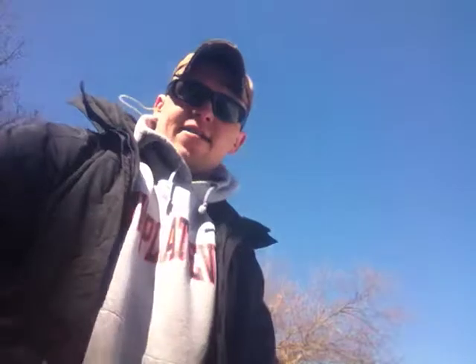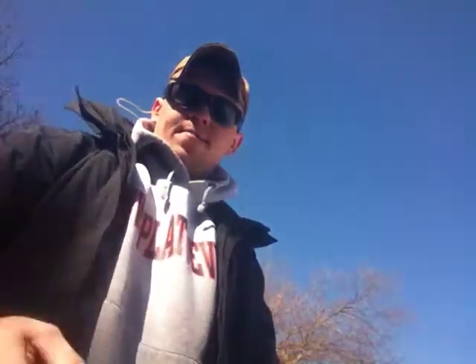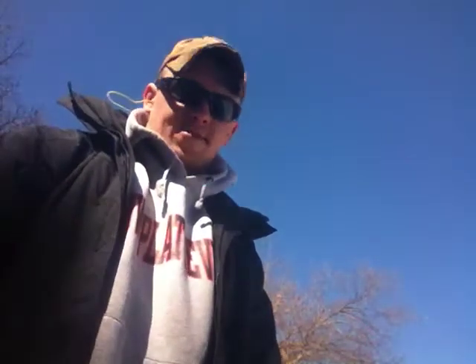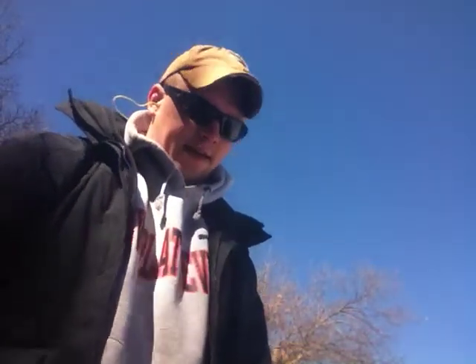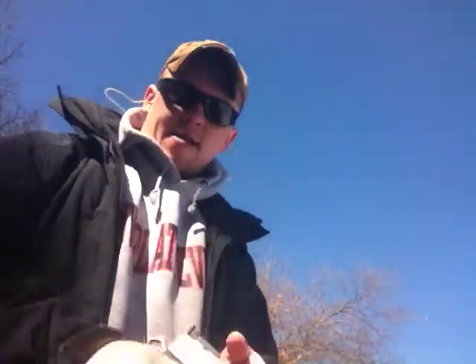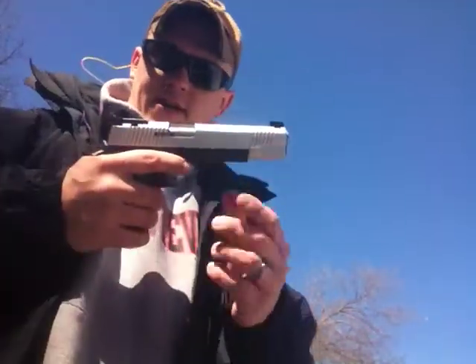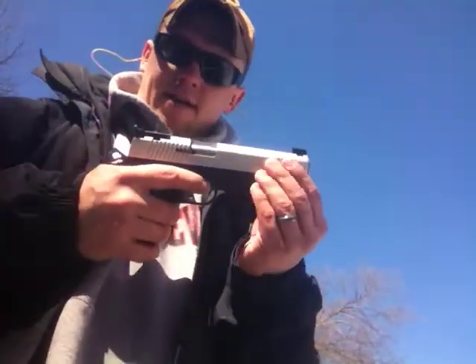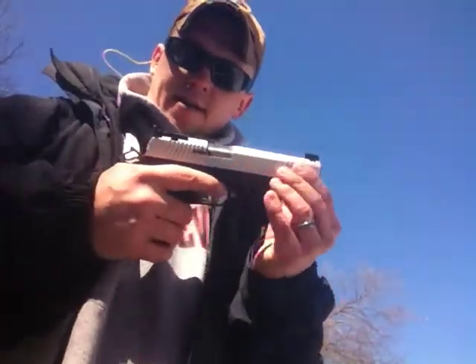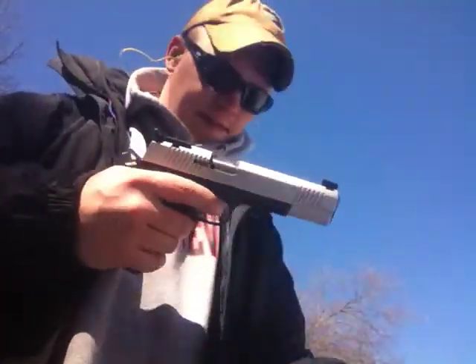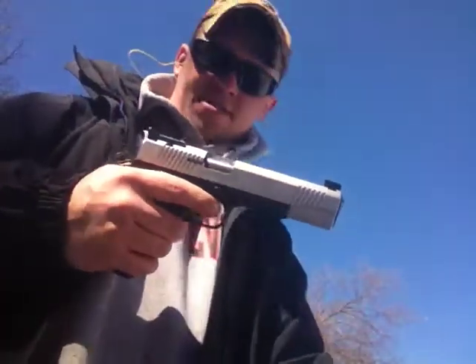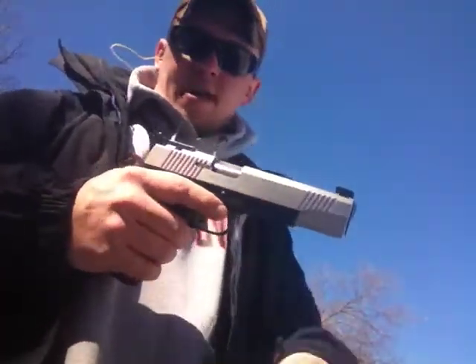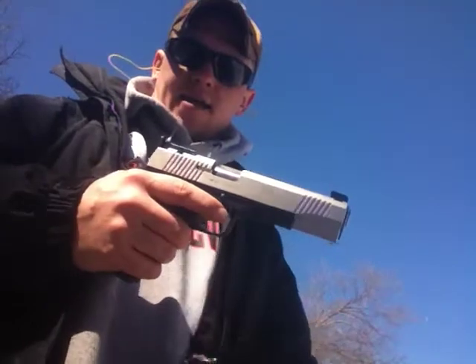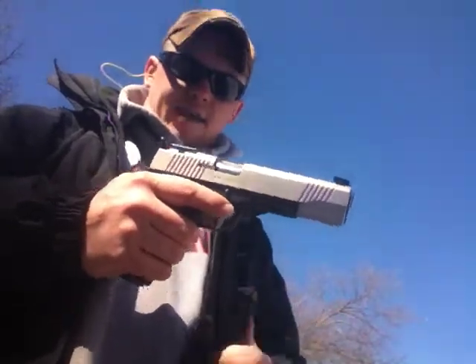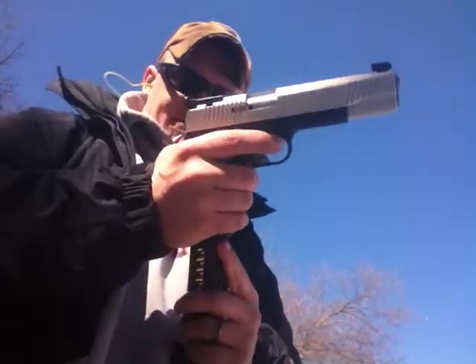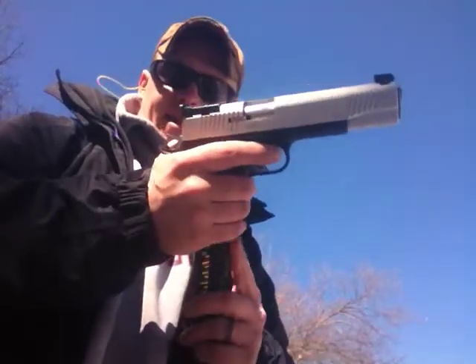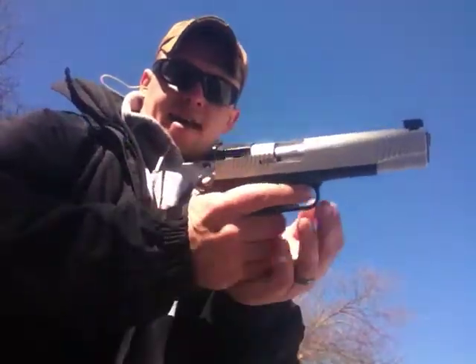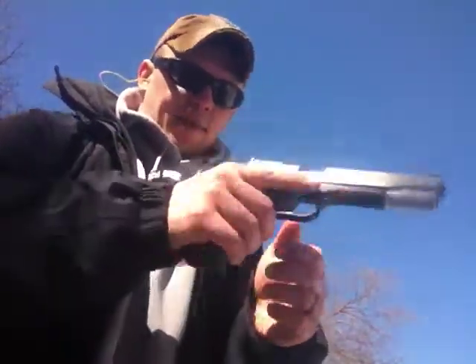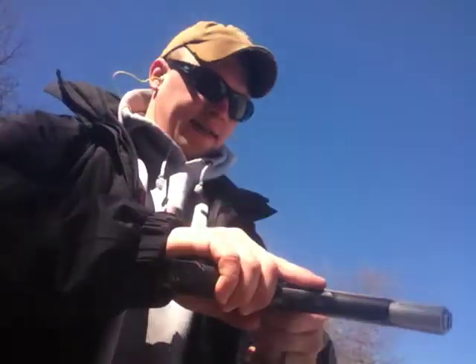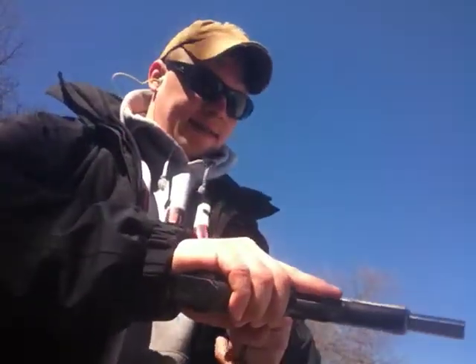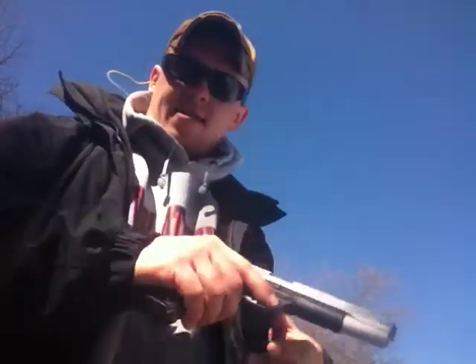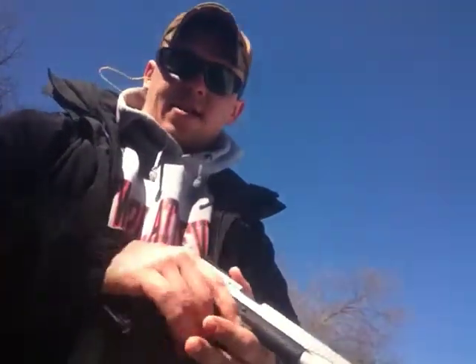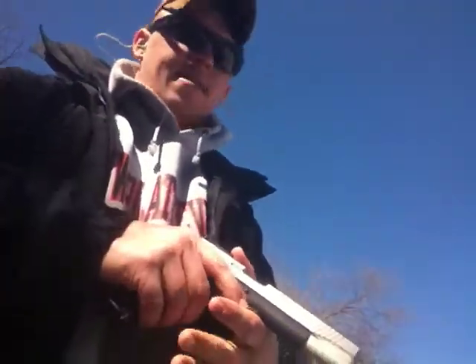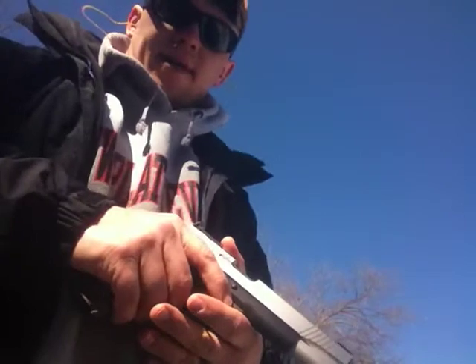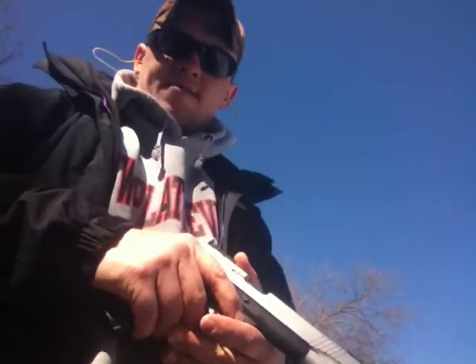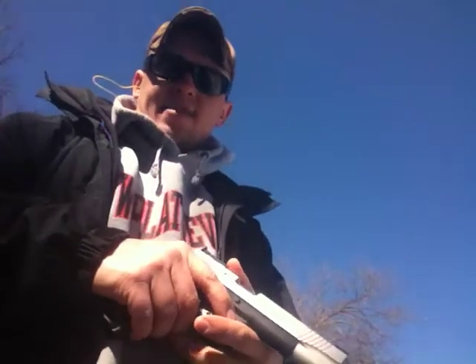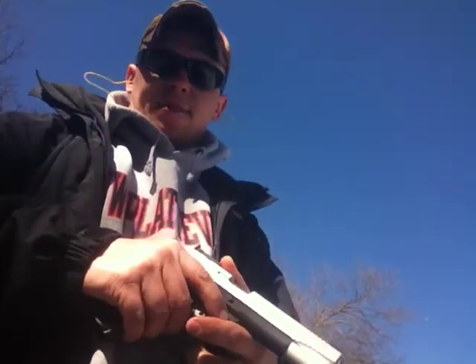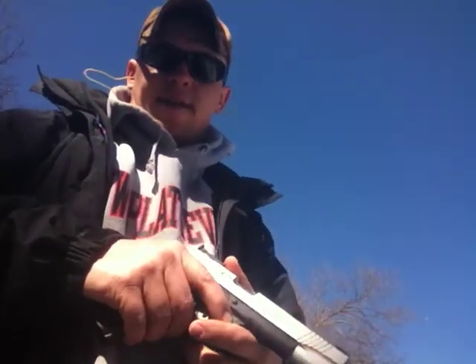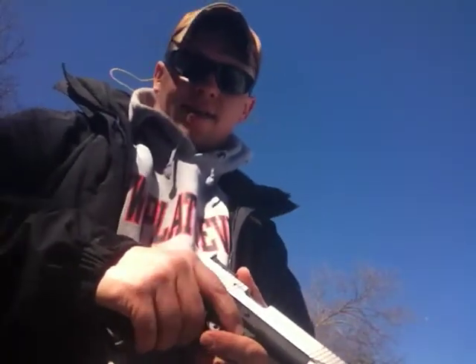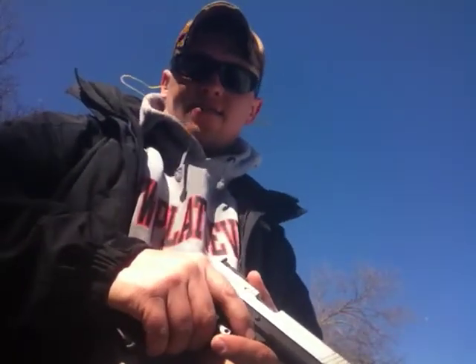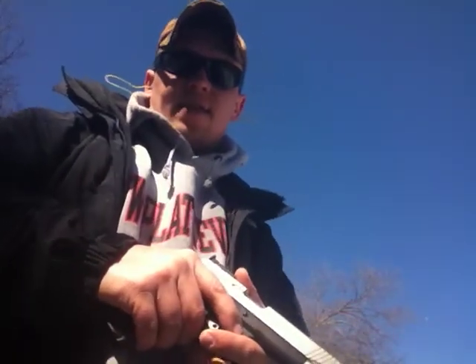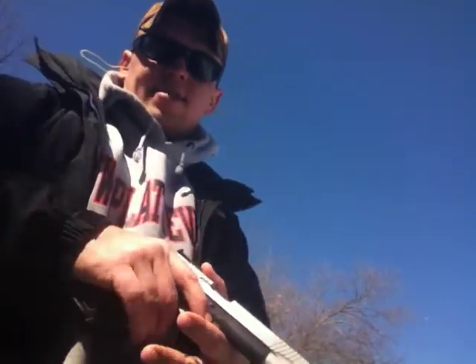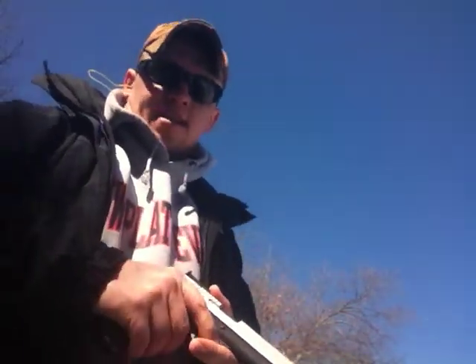Hey YouTube, Amstrad here. Got my new toy here out at the range, and I'm sorry that I can't actually put it on the target, but I'm just kind of setting it up here and letting it lean, so at least you'll get something.